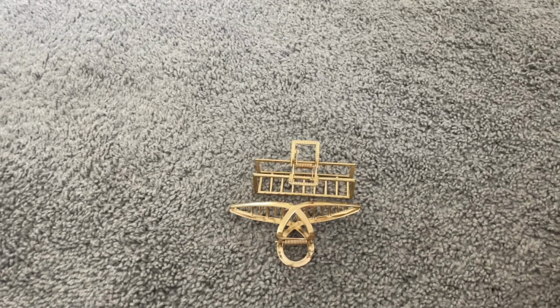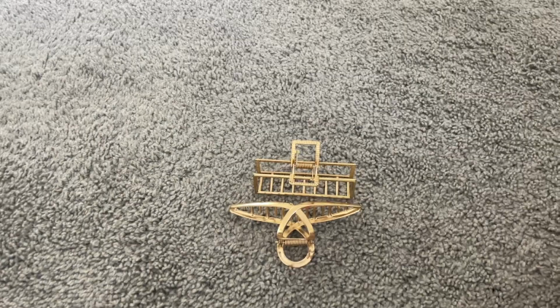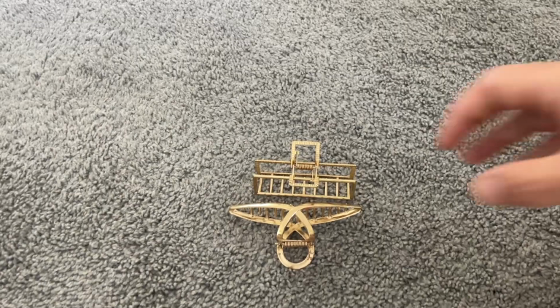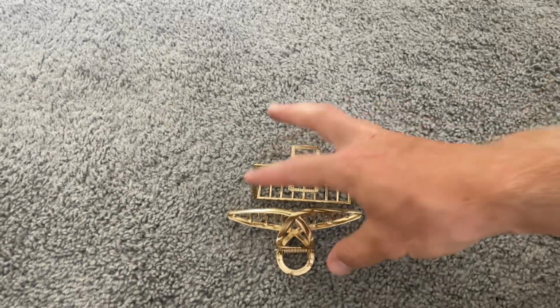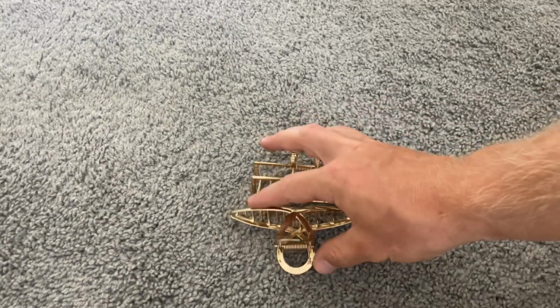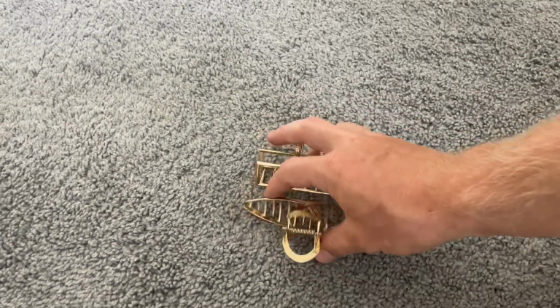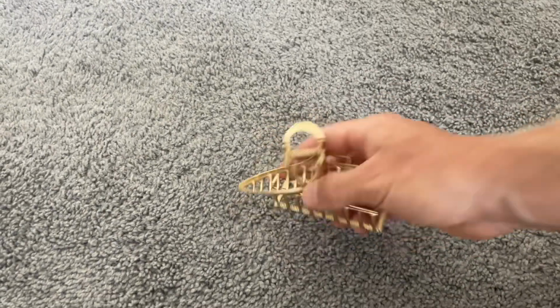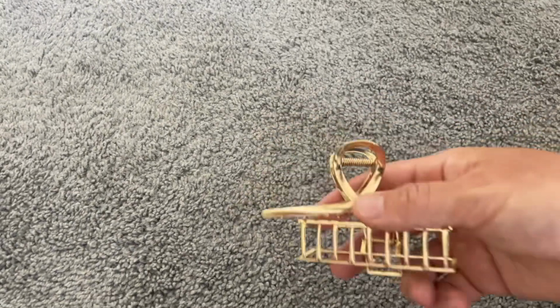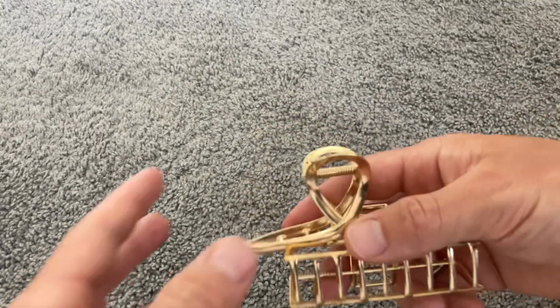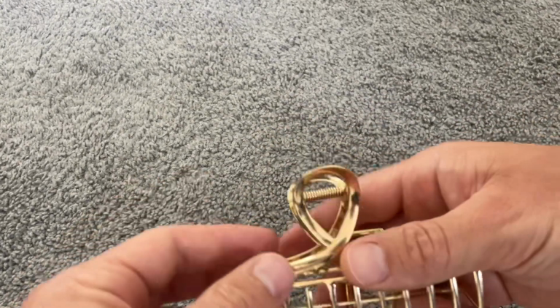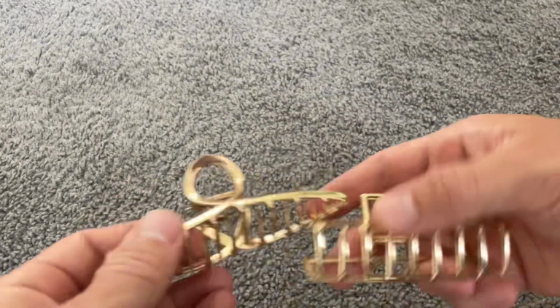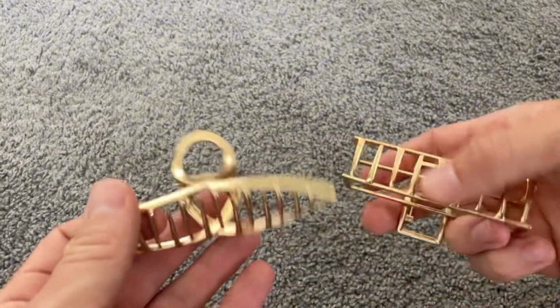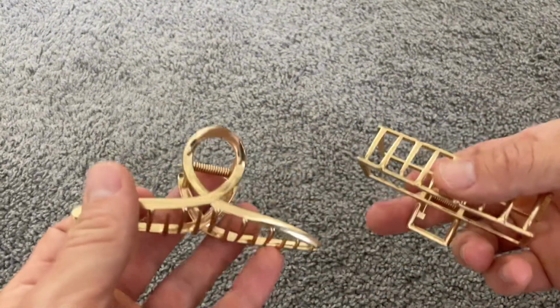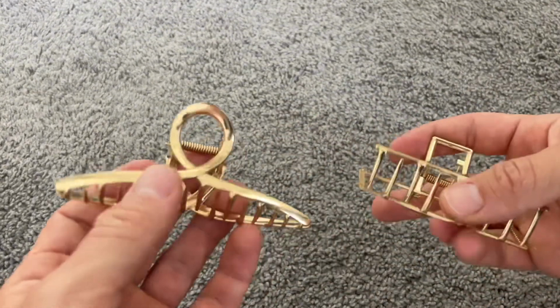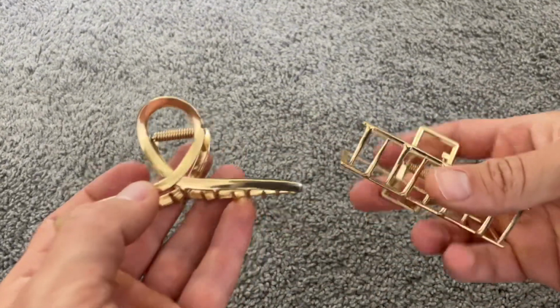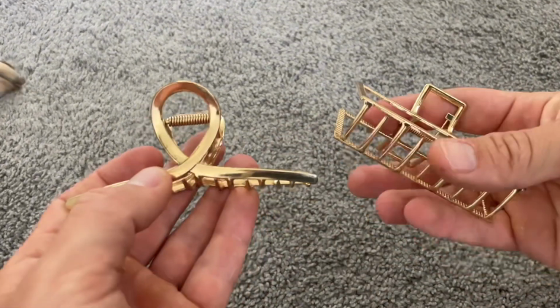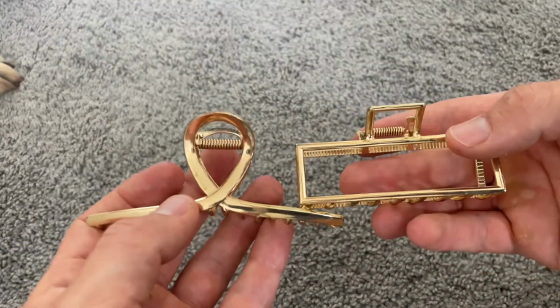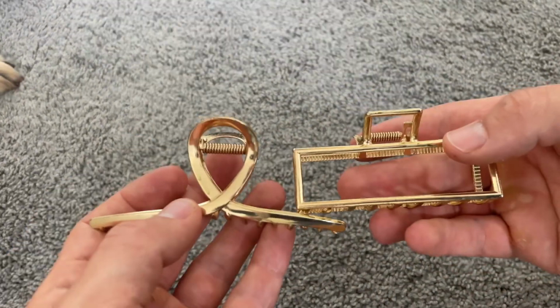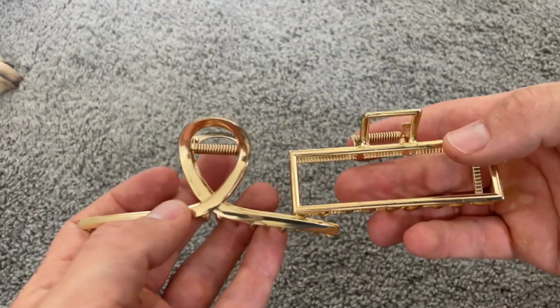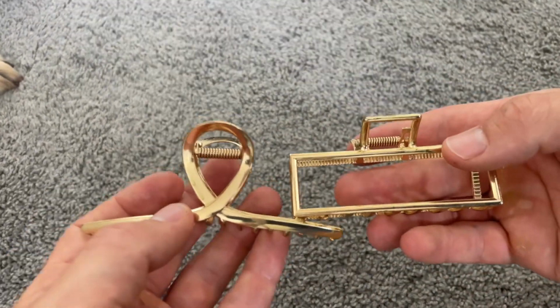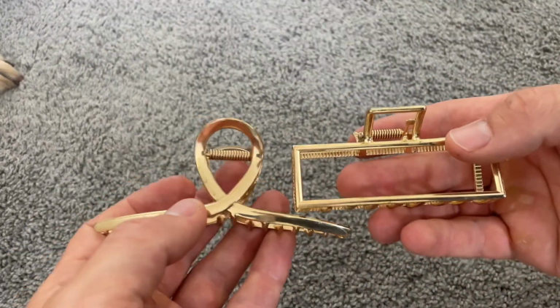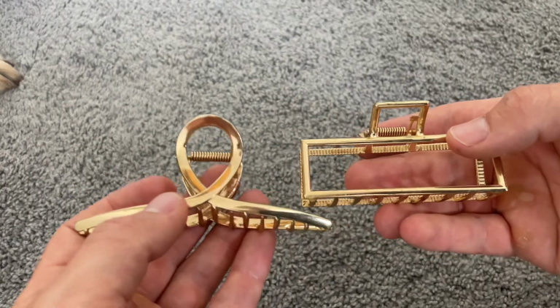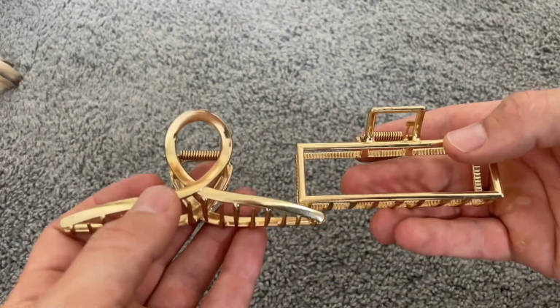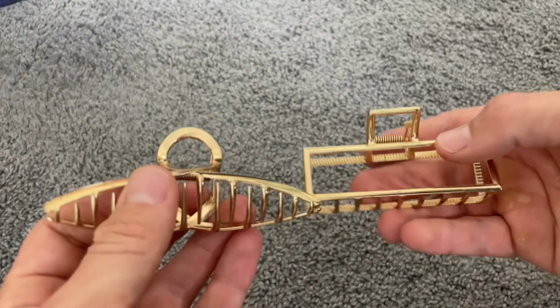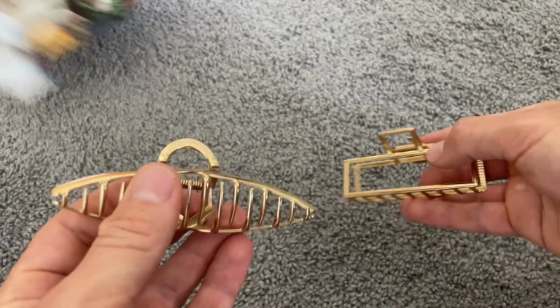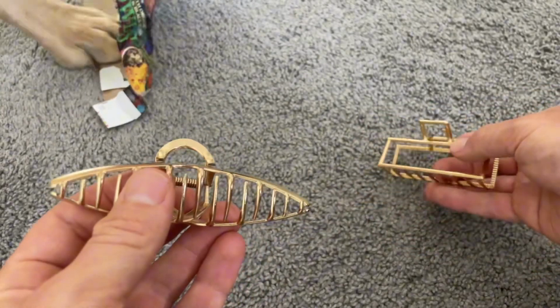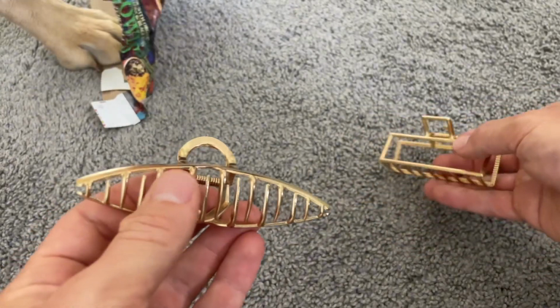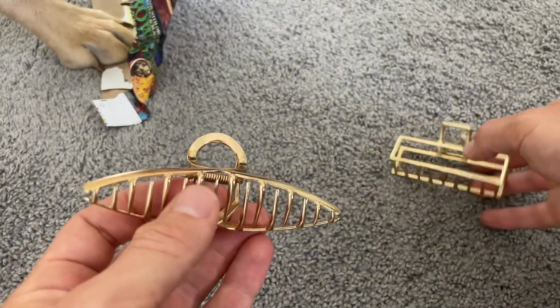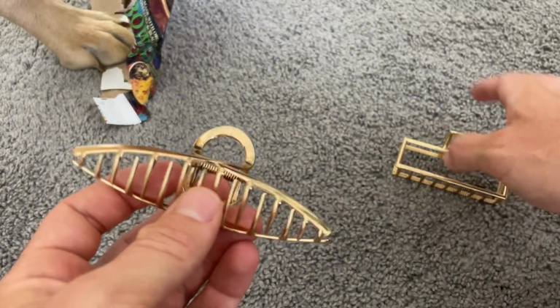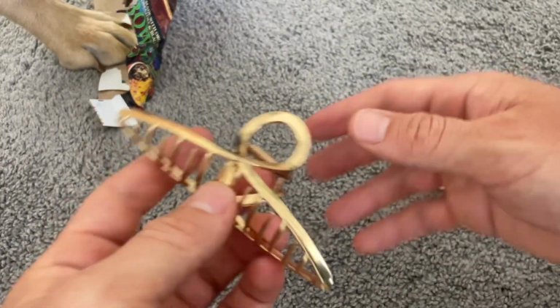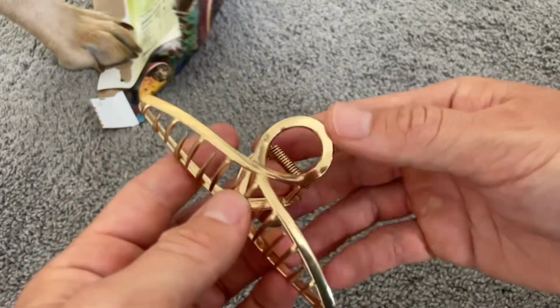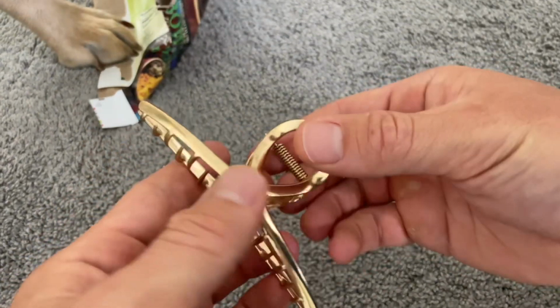These hair clips come in a variety of different designs and my fiancé really likes the colors. She was worried when she bought them that they might come yellow, but instead they're actually gold and they look great.